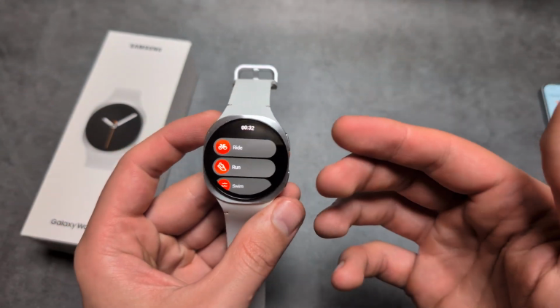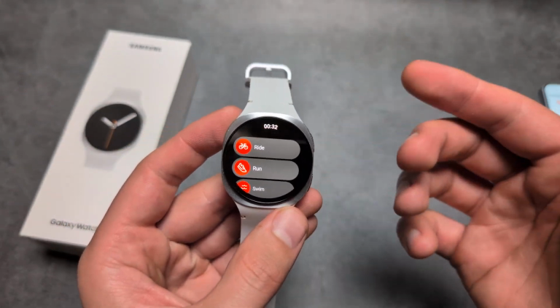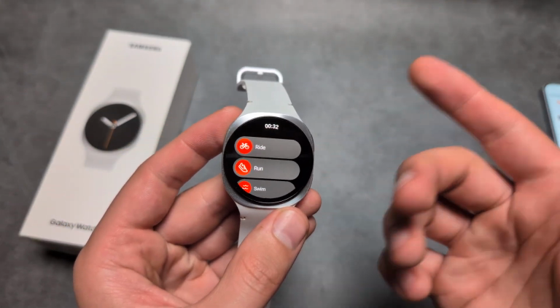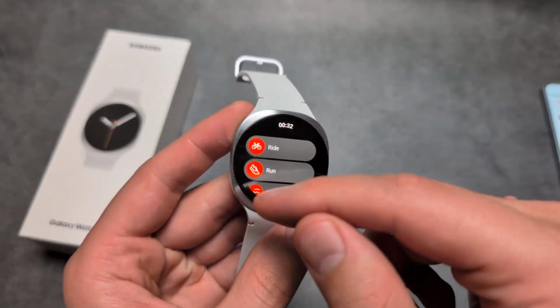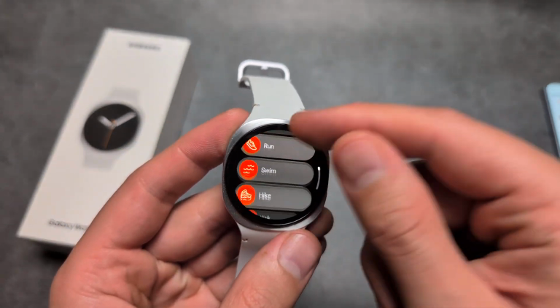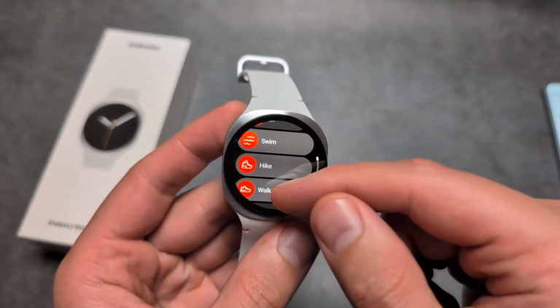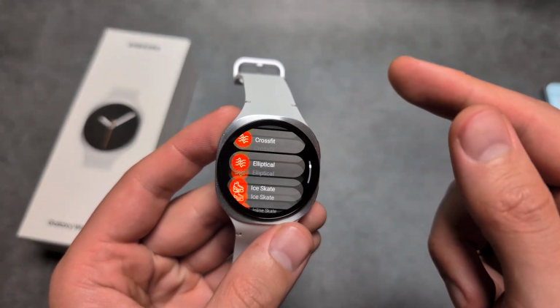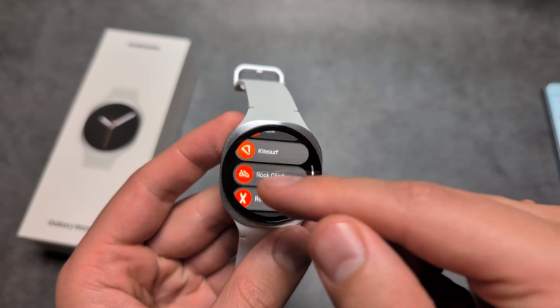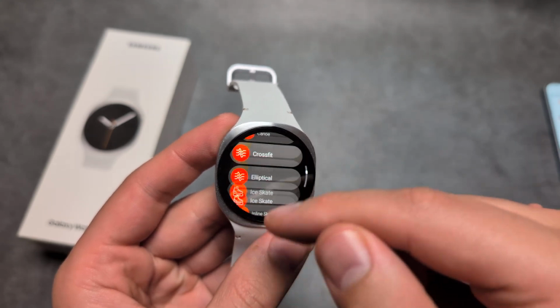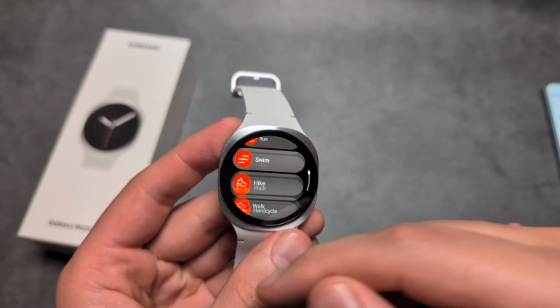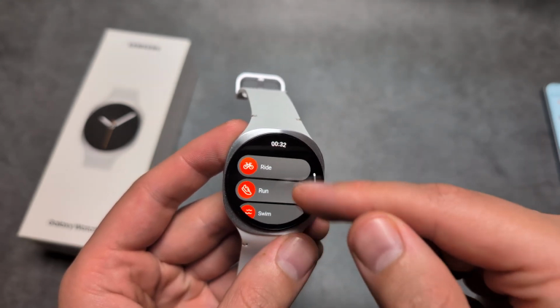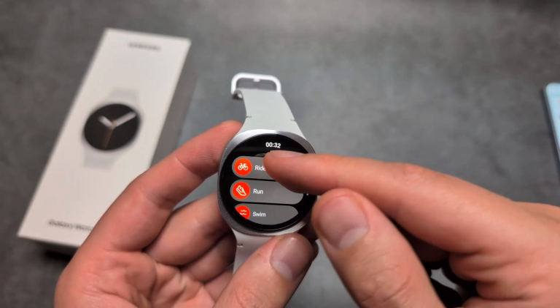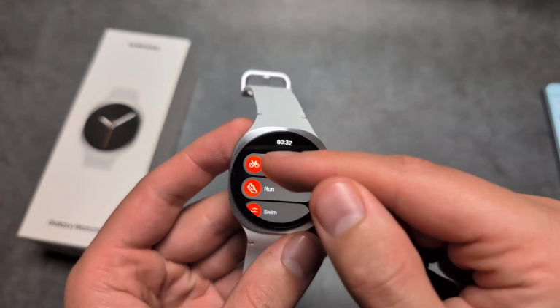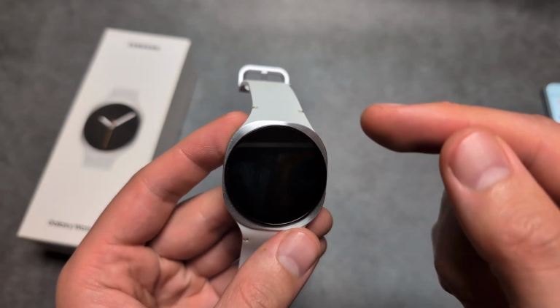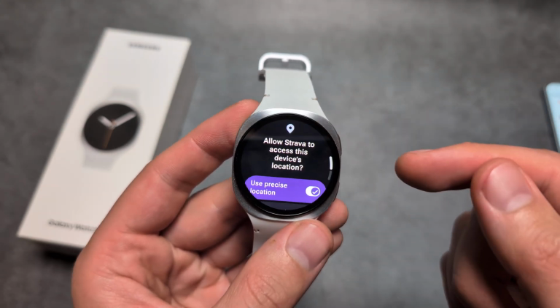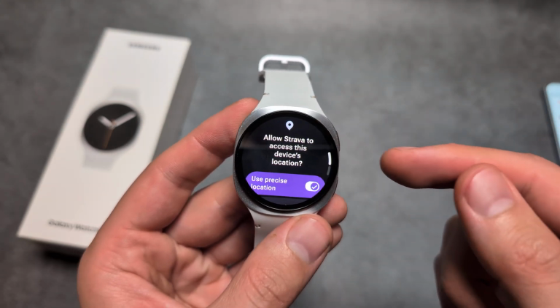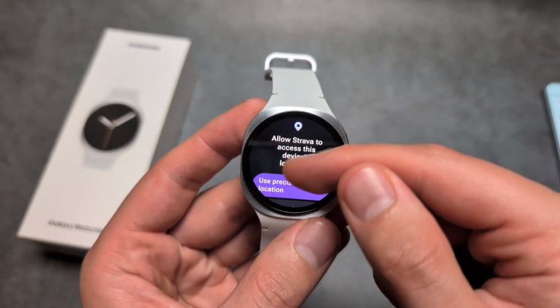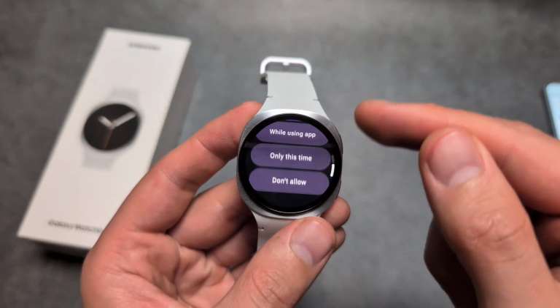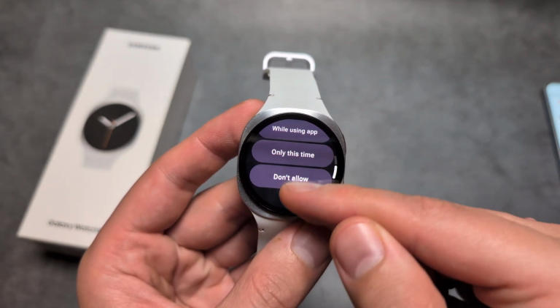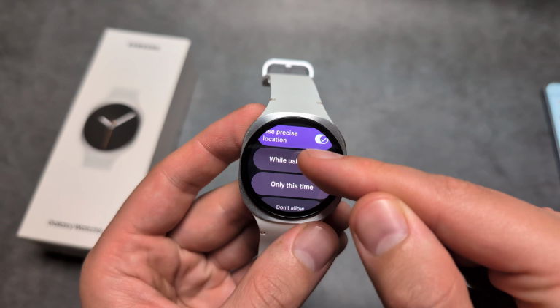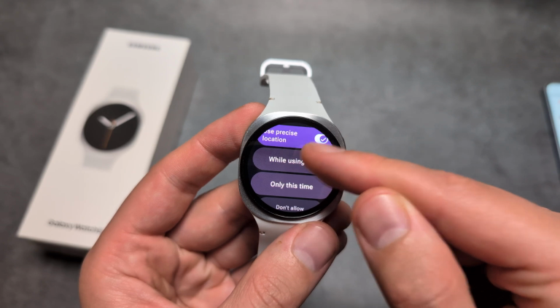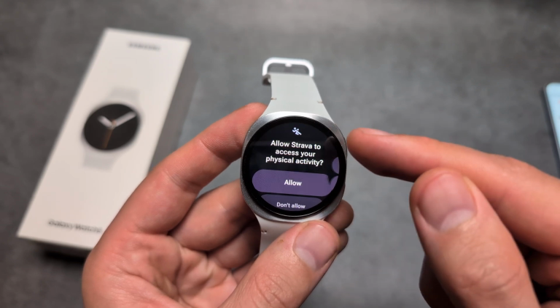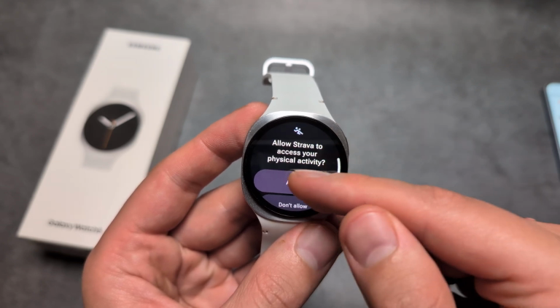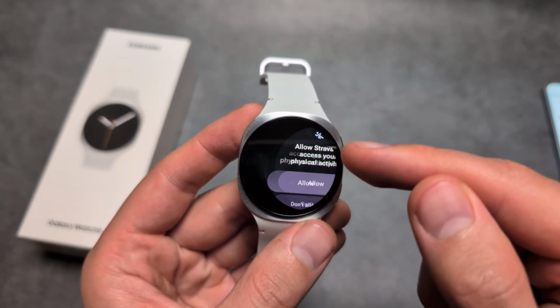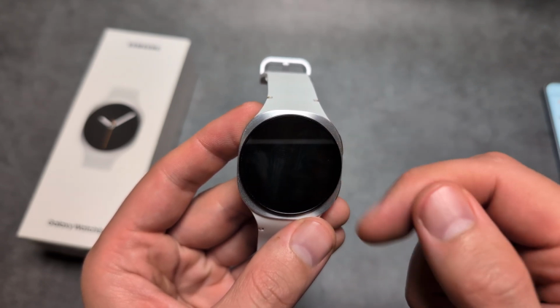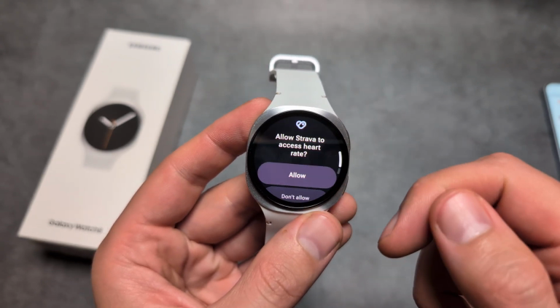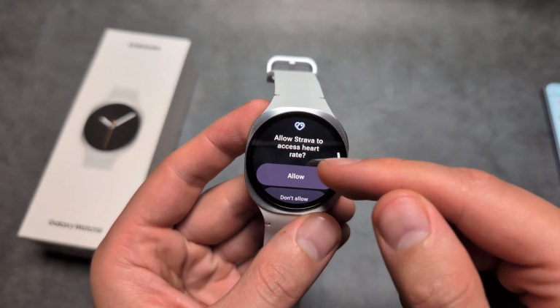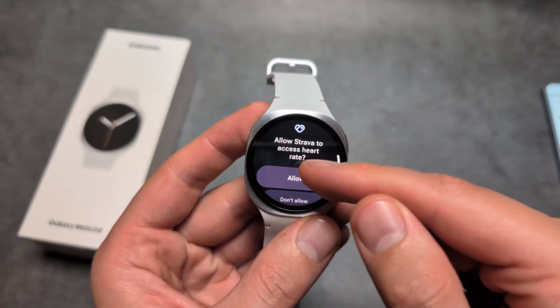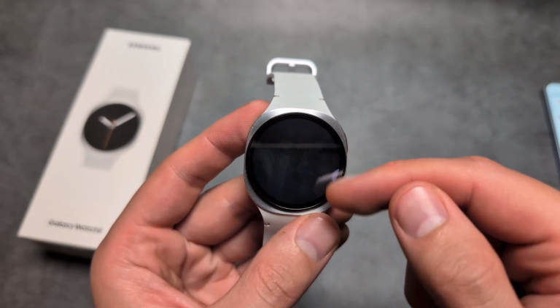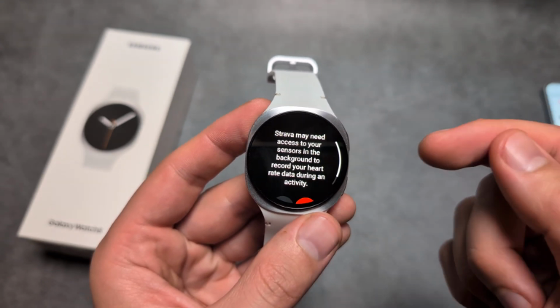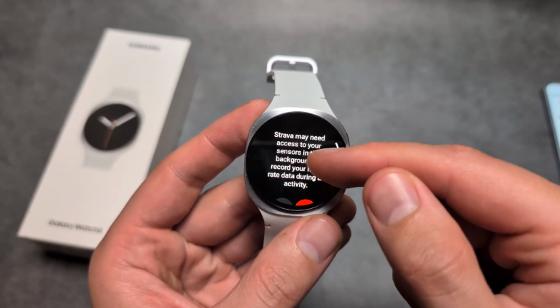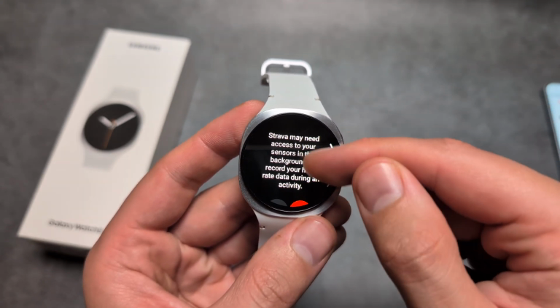Before I show you how to get it, this is actually what it looks like when we launch it. We simply have to select basically all exercise, allow the access to every sensor that you need.